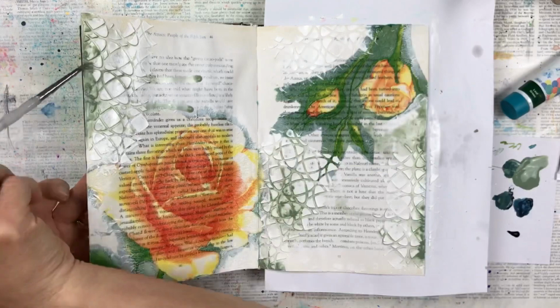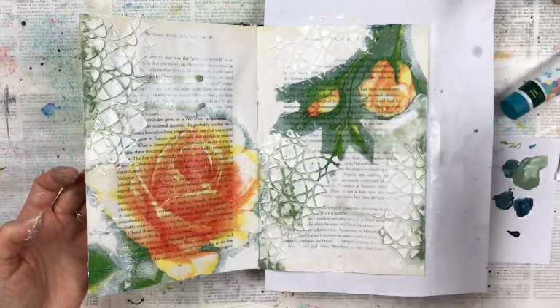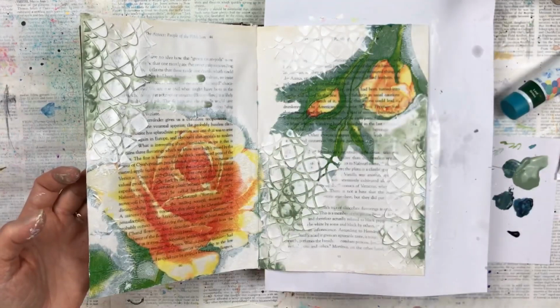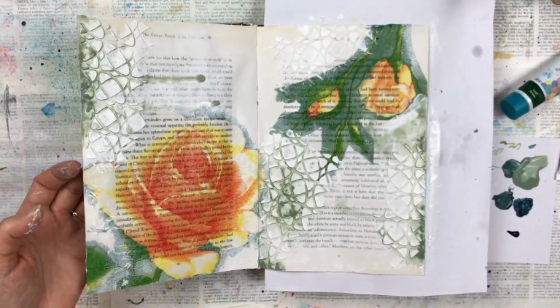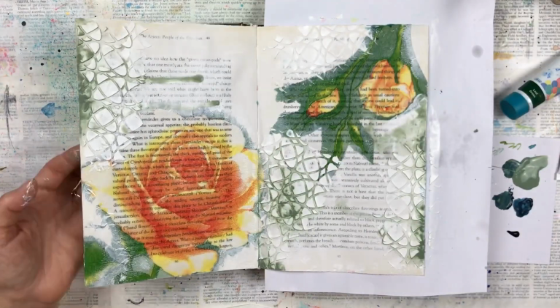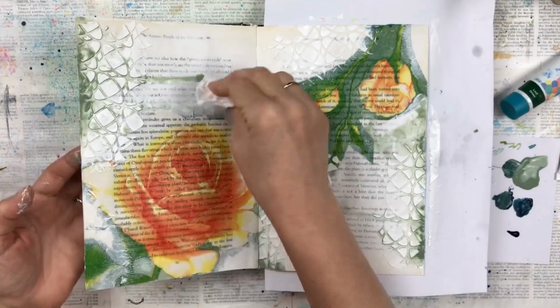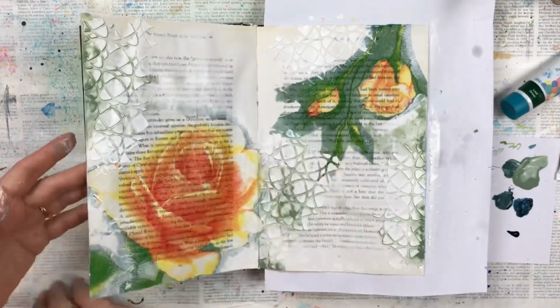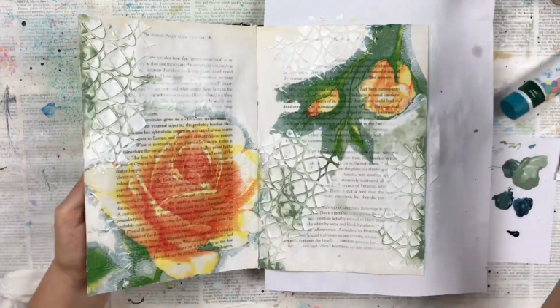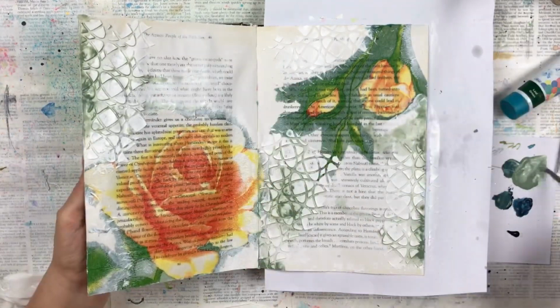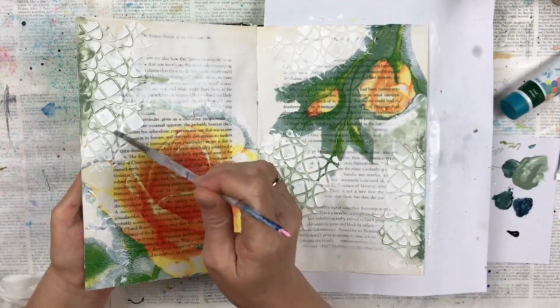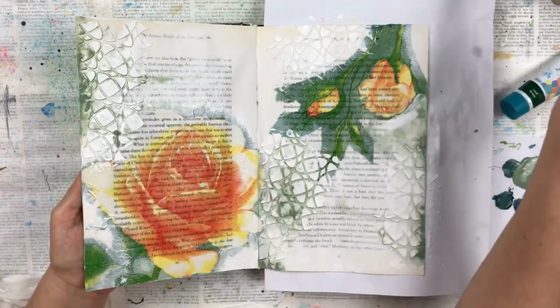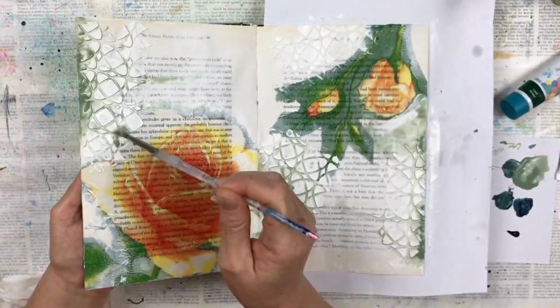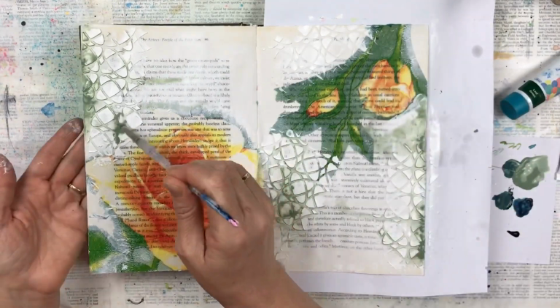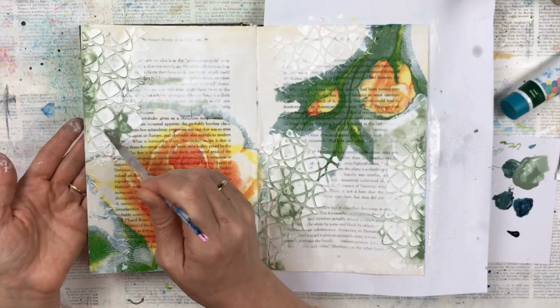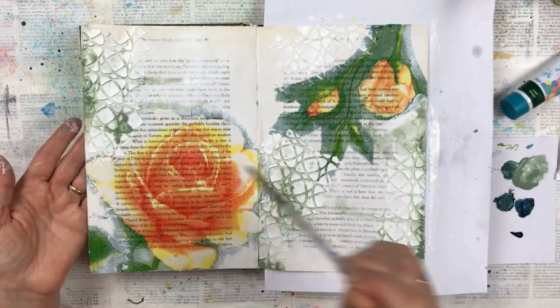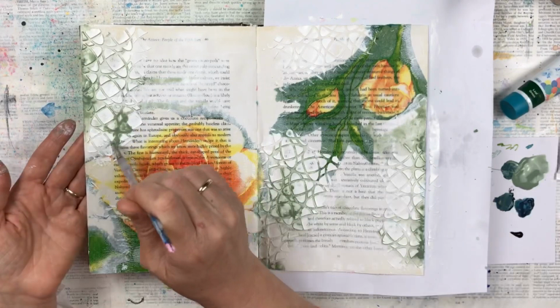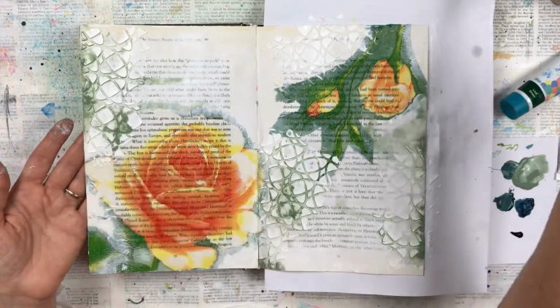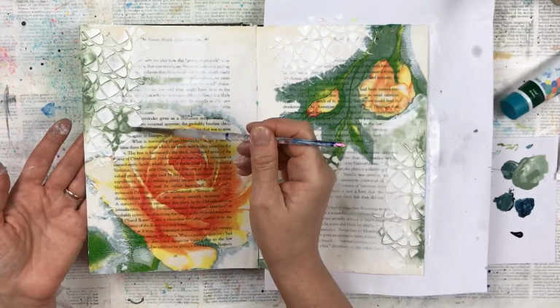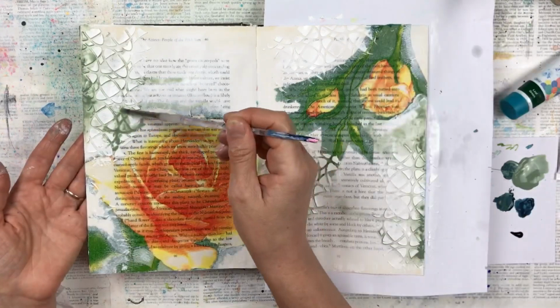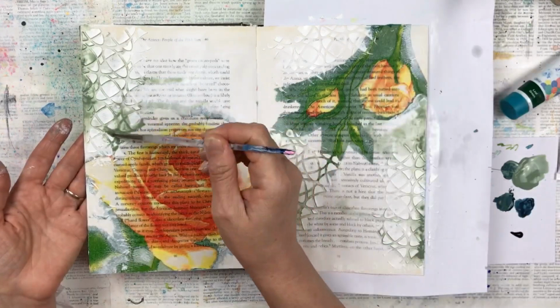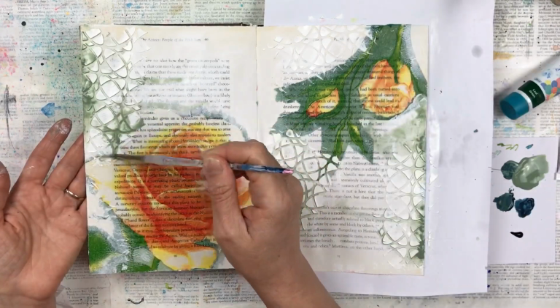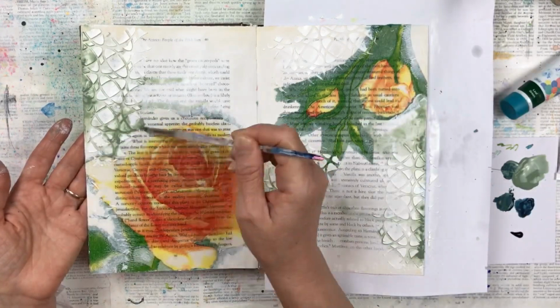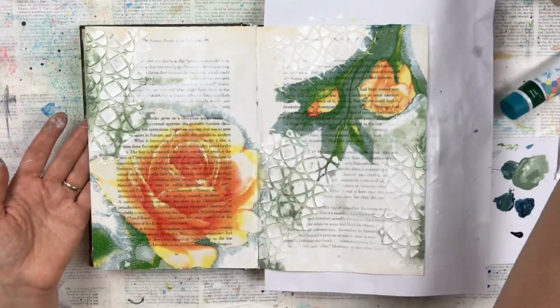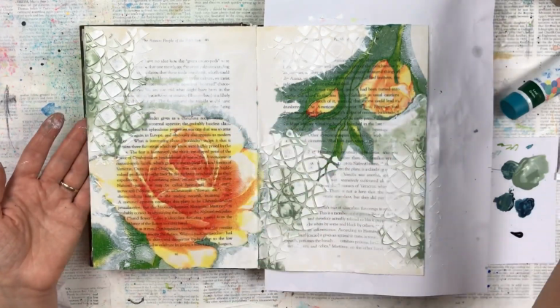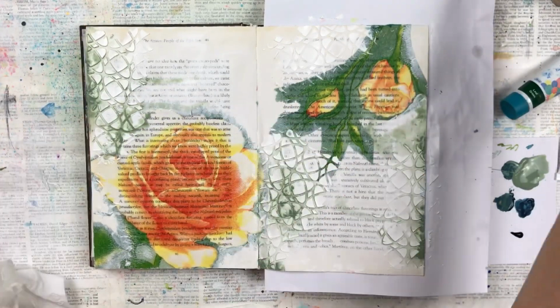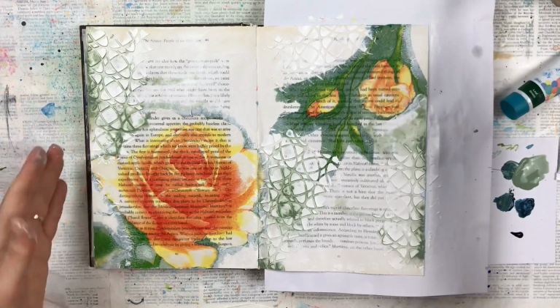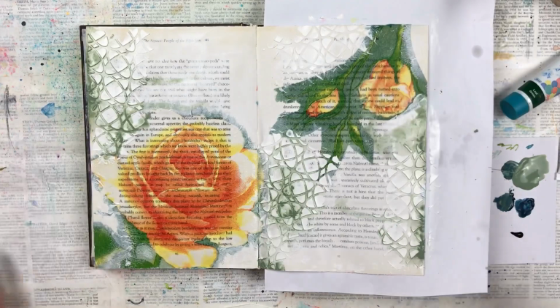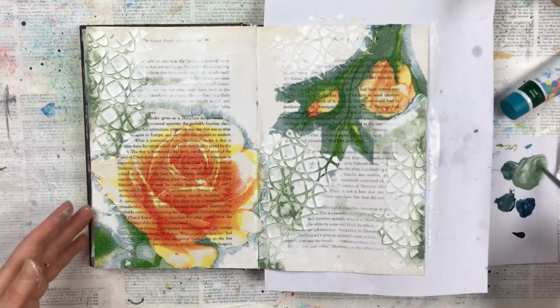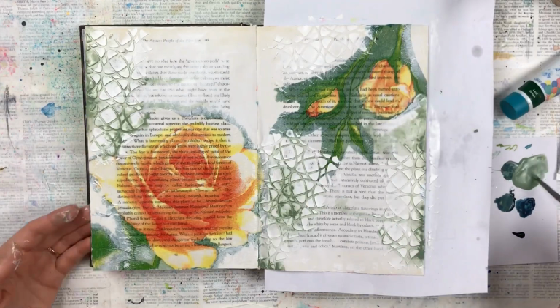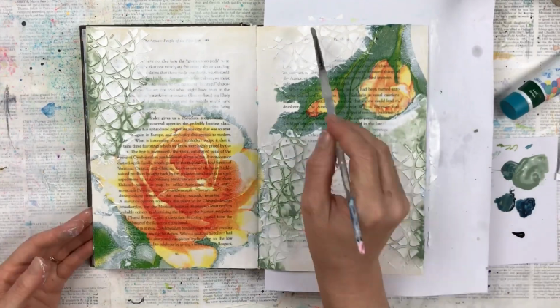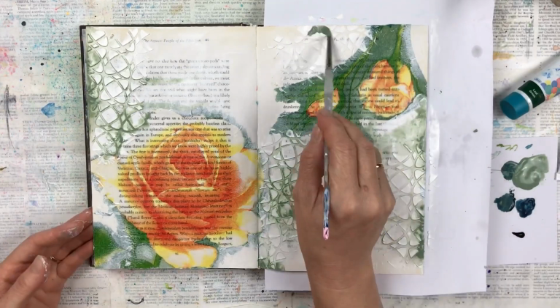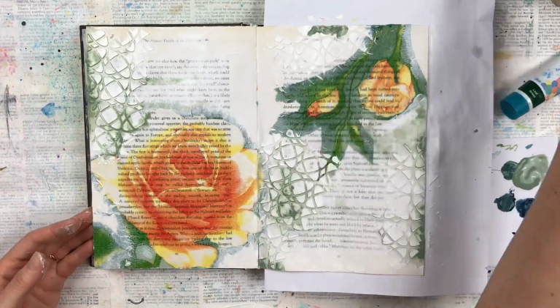I do wipe those long dribbles of water that tend to go down towards the spine of the book, as I don't want too many puddles. I want the color concentrated more on the stenciled areas.